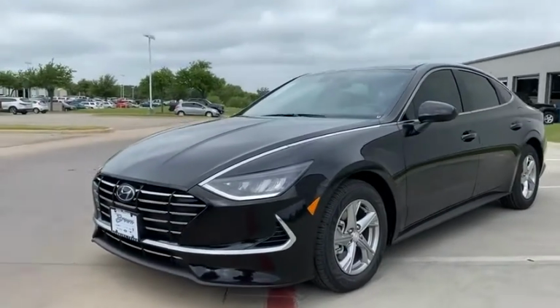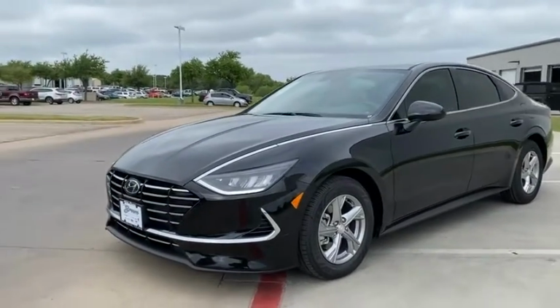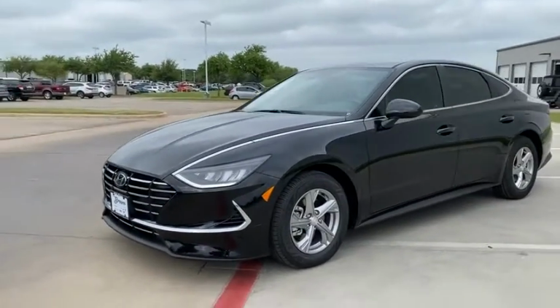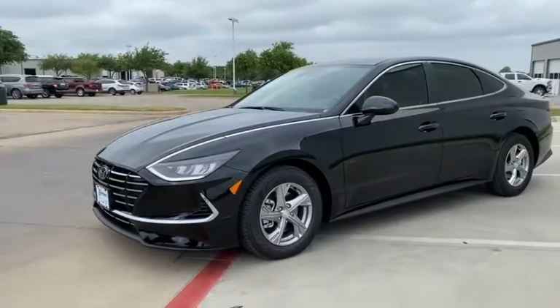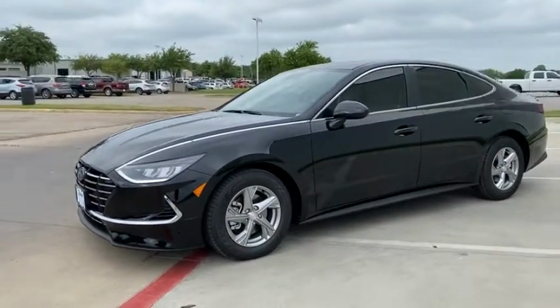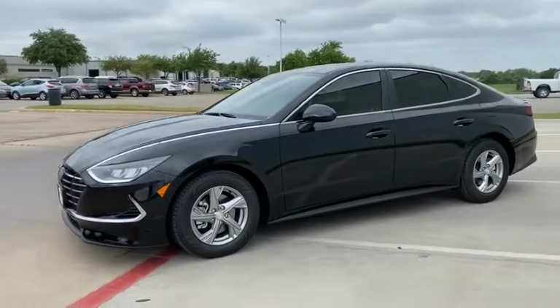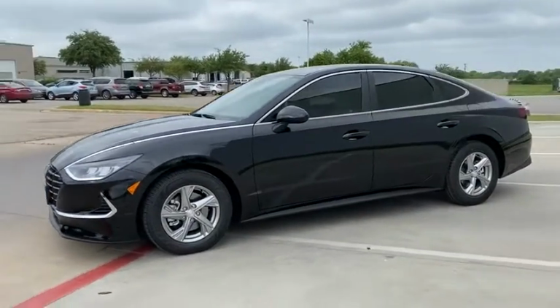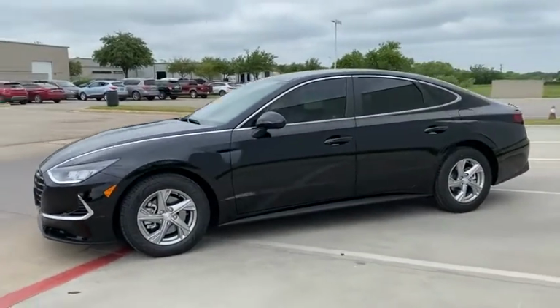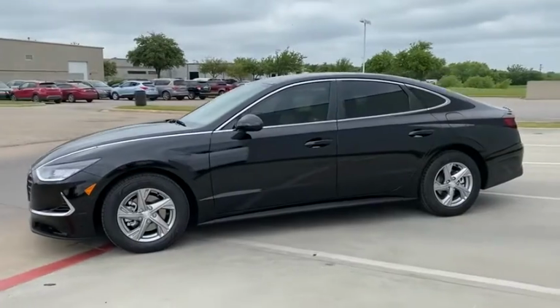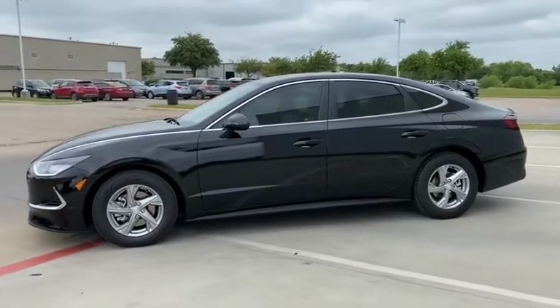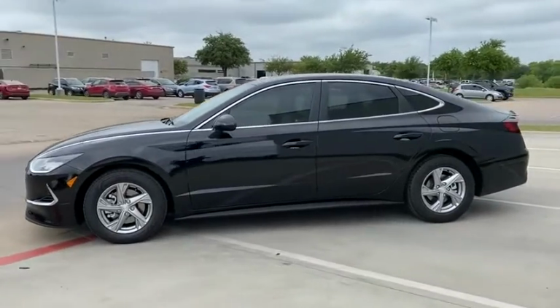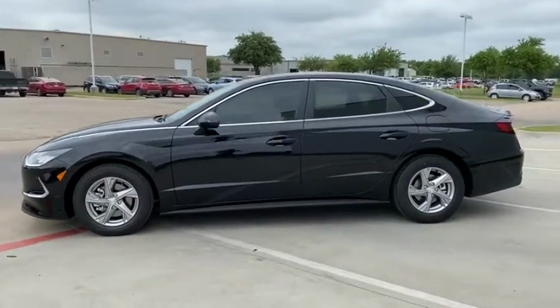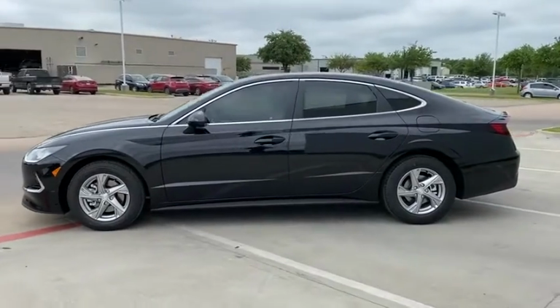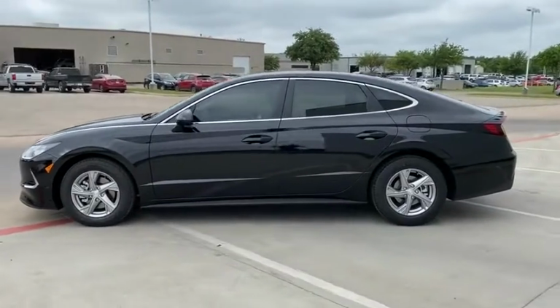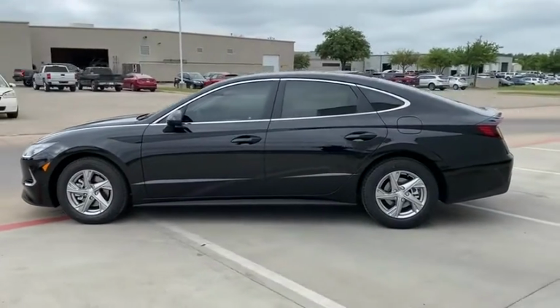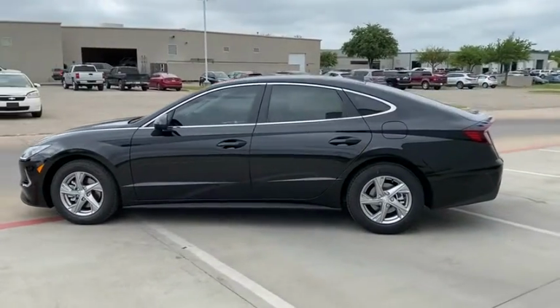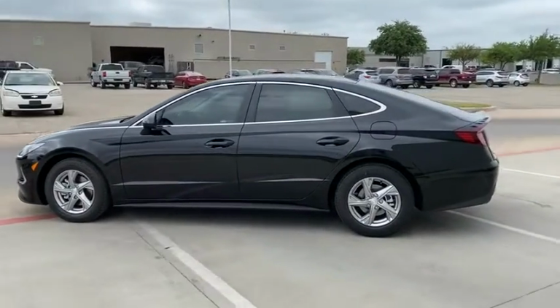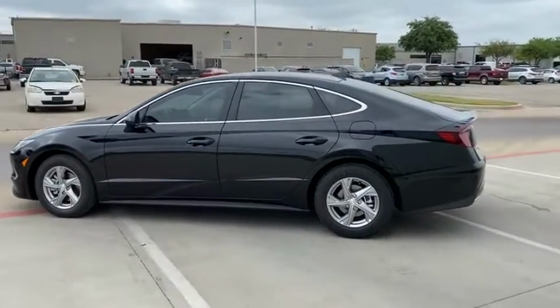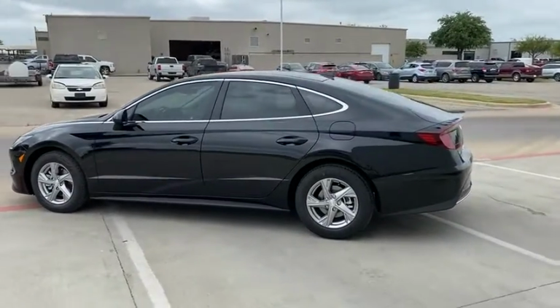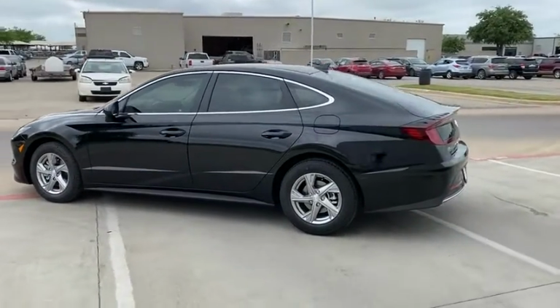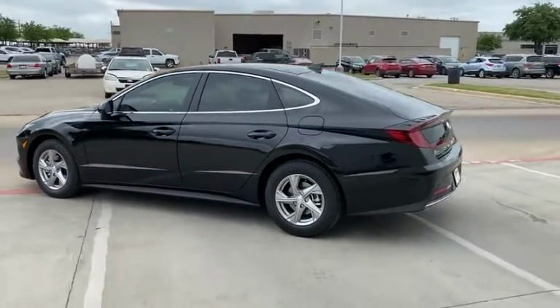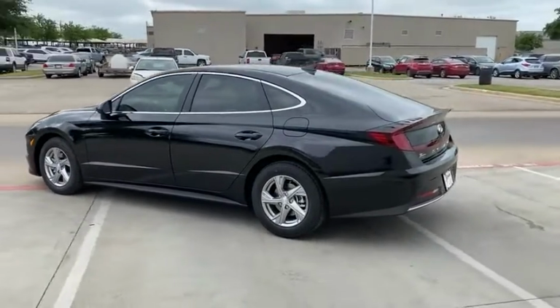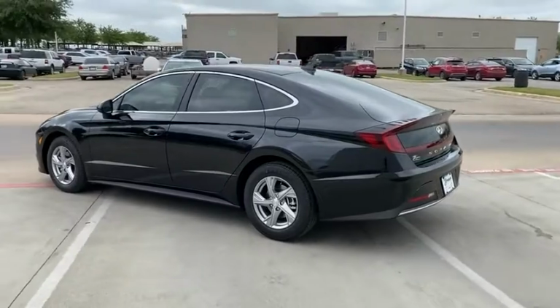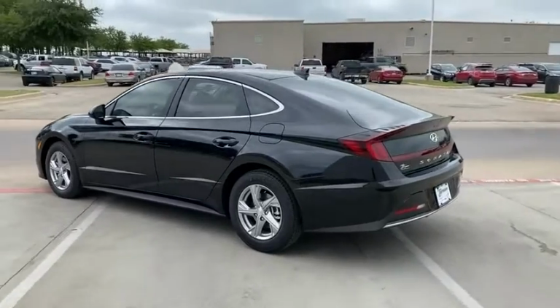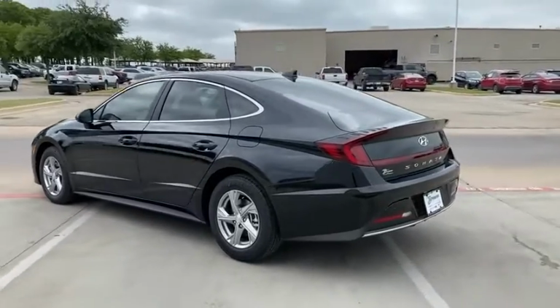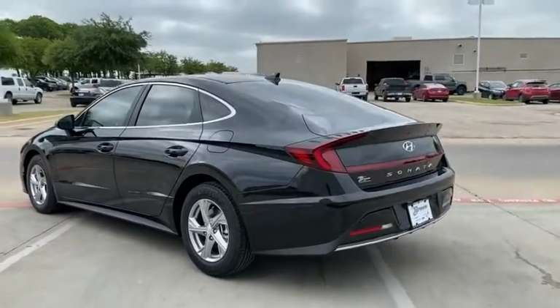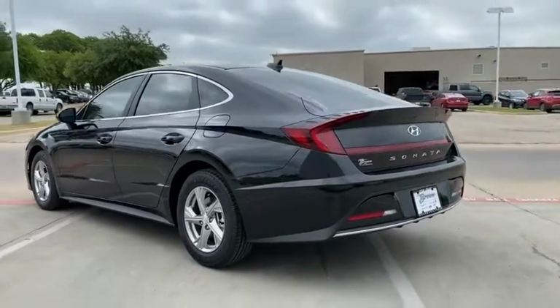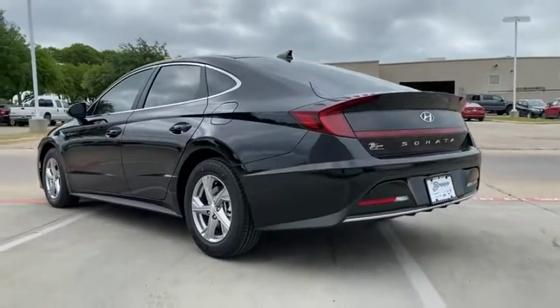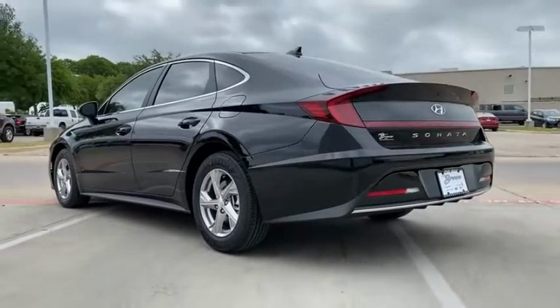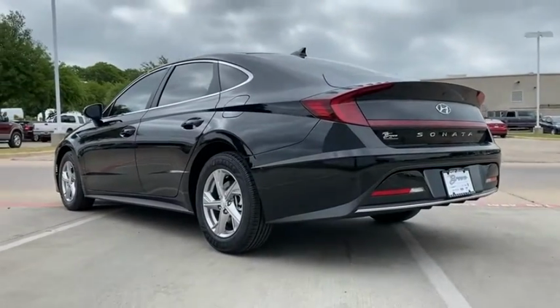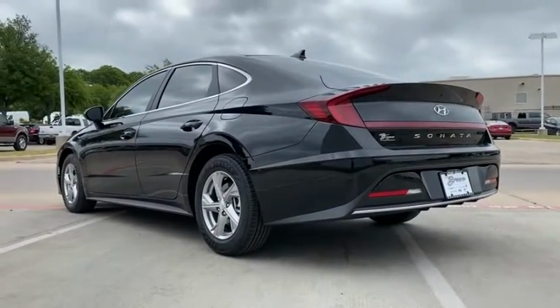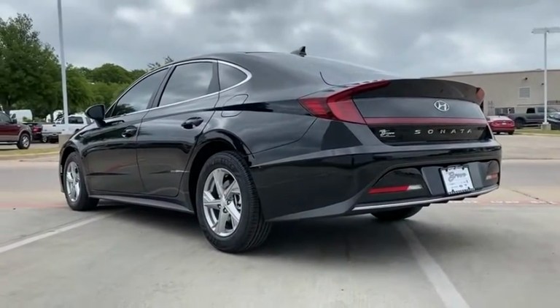Don't forget the exterior corrosion protection, a 14-step rotor dip system that provides unmatched protection for your Sonata. This beauty will even make your house keys jealous. Drive it today!